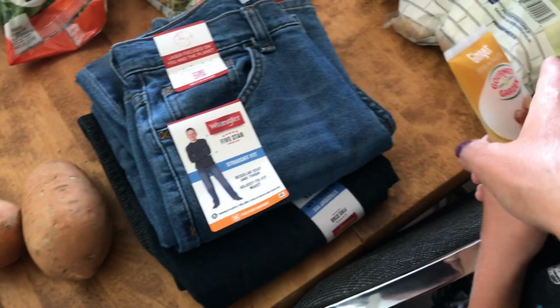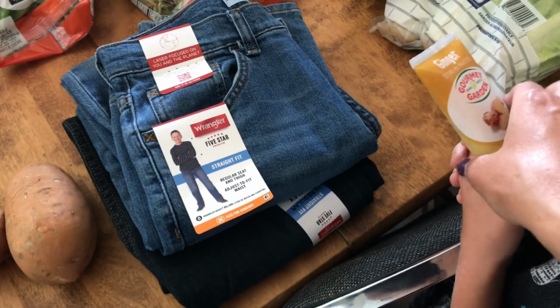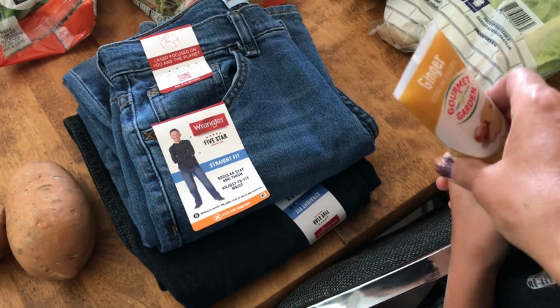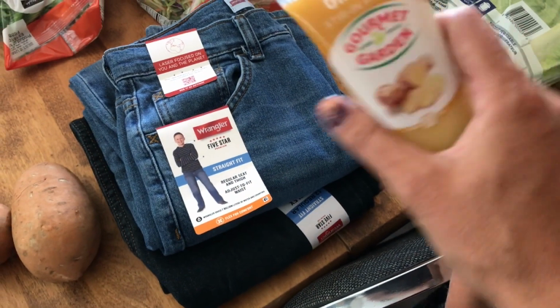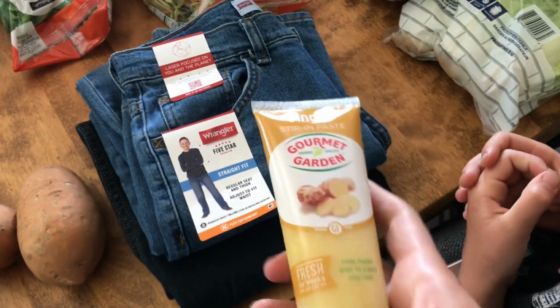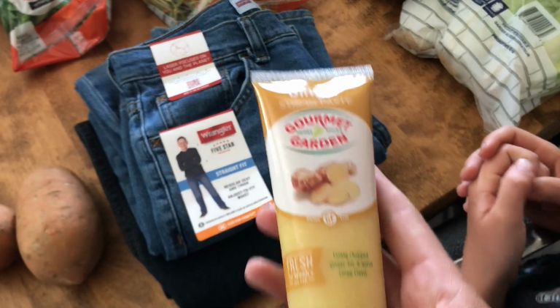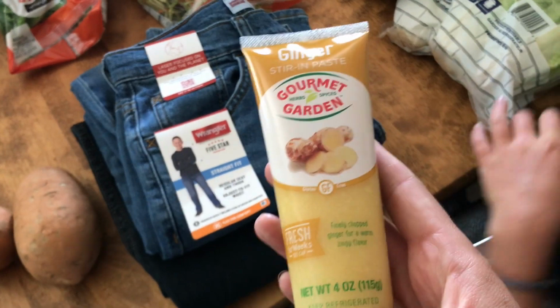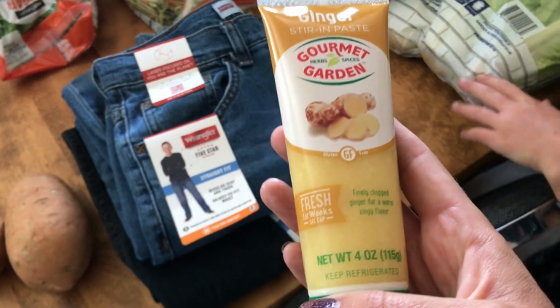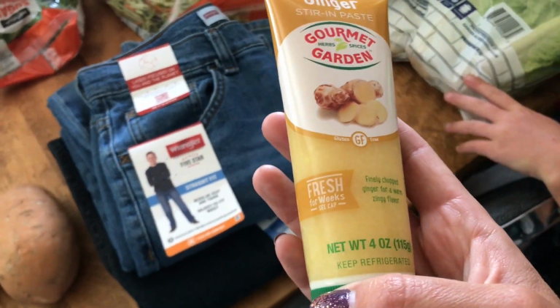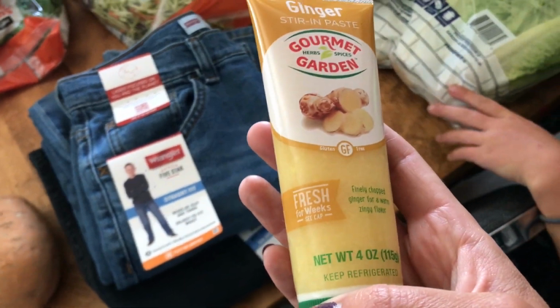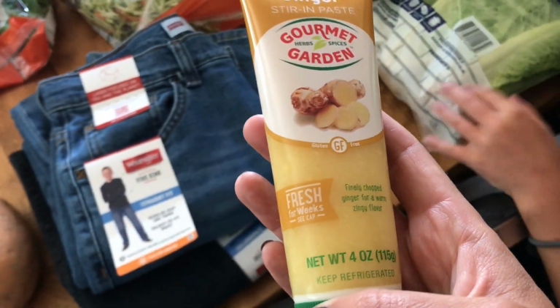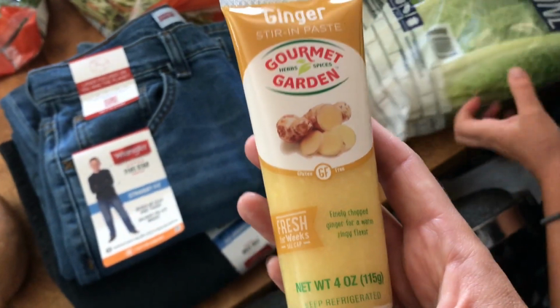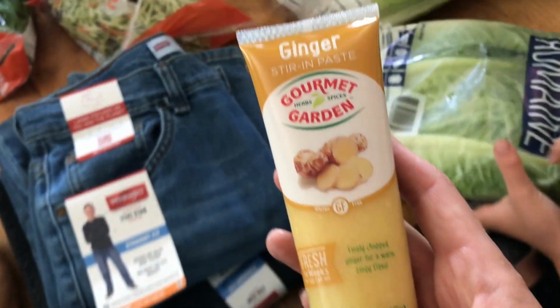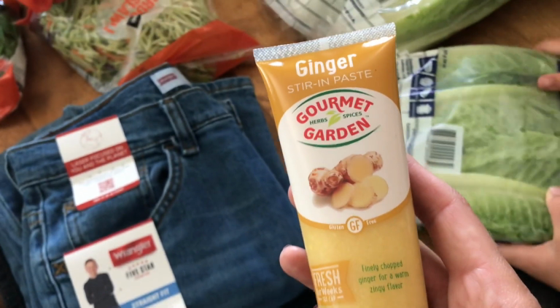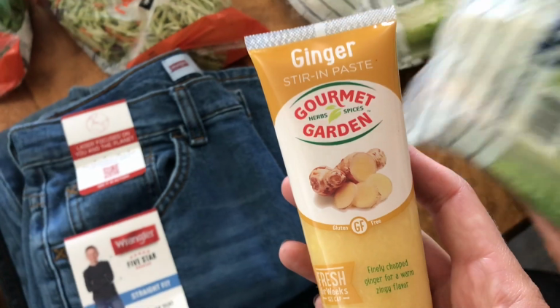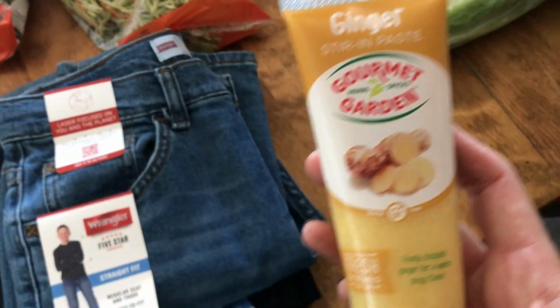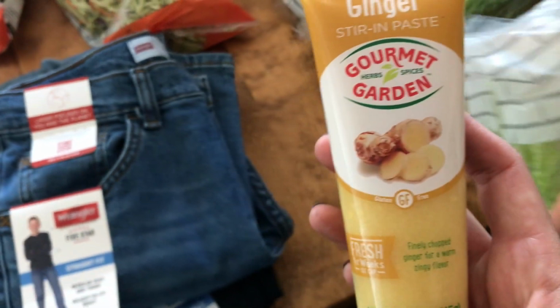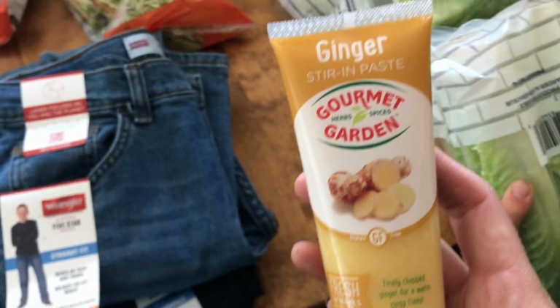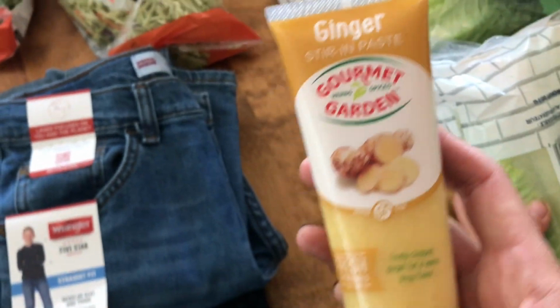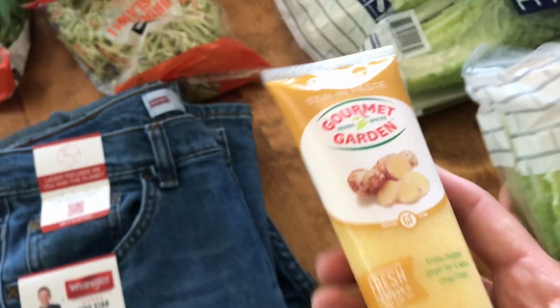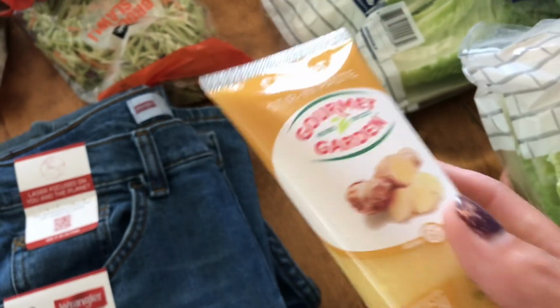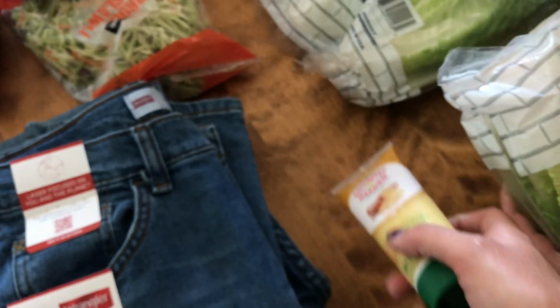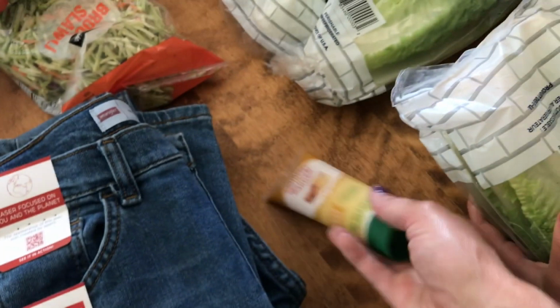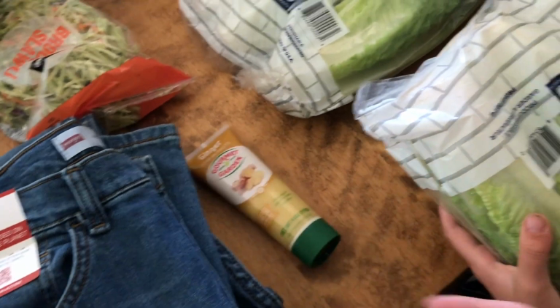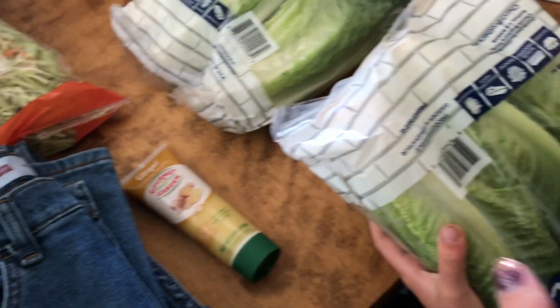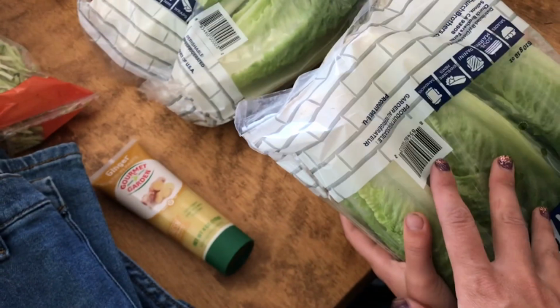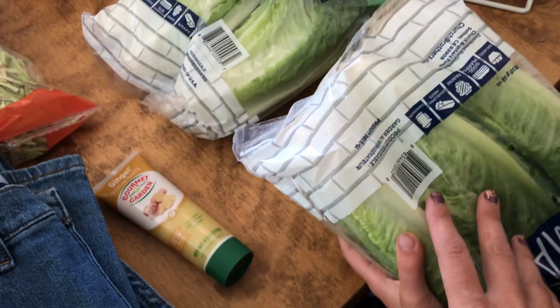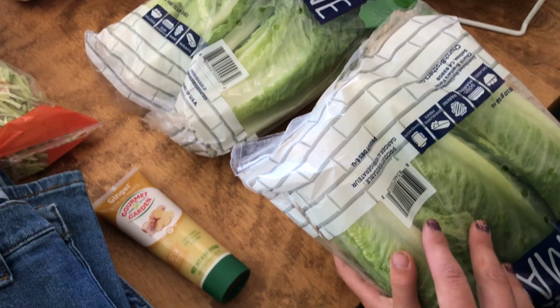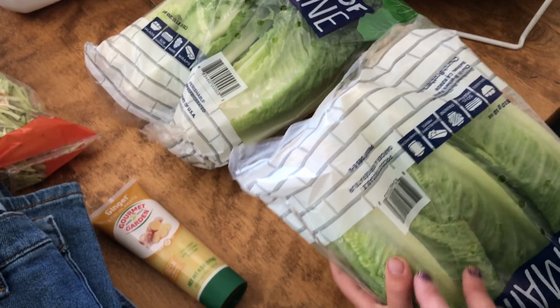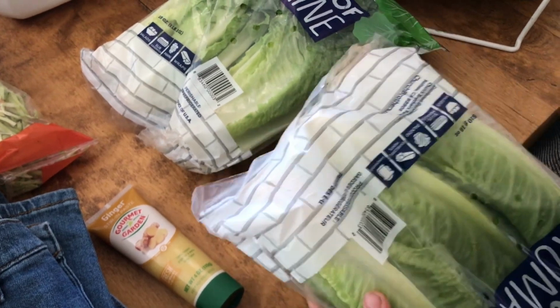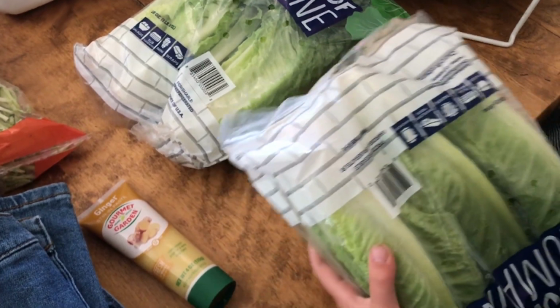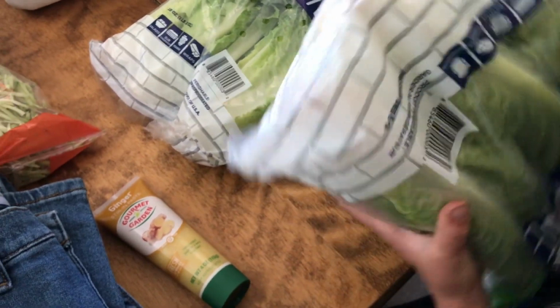I got this ginger paste. I needed fresh ginger but I didn't want to get that, so I got this paste instead. And then two of these hearts of romaine for salad.